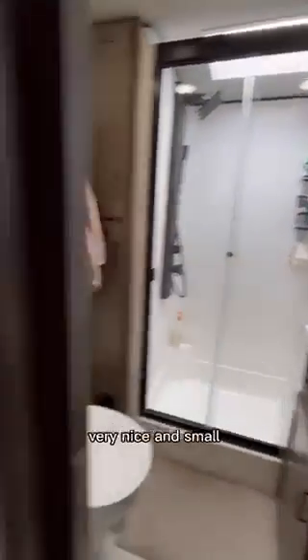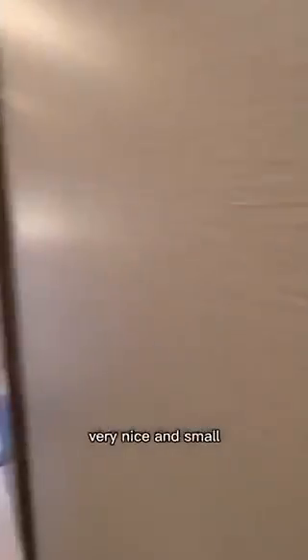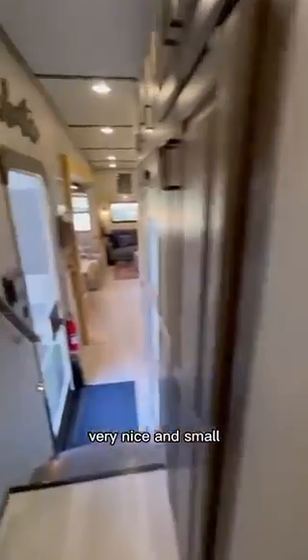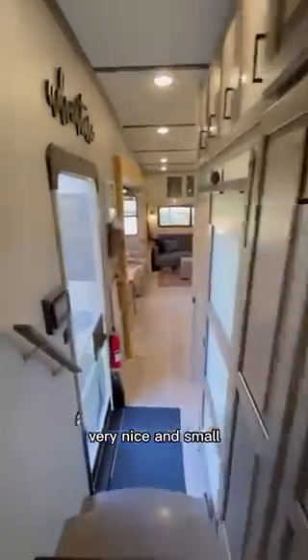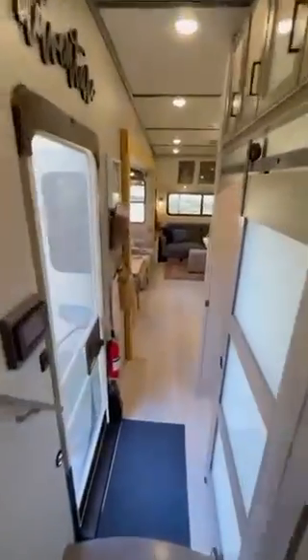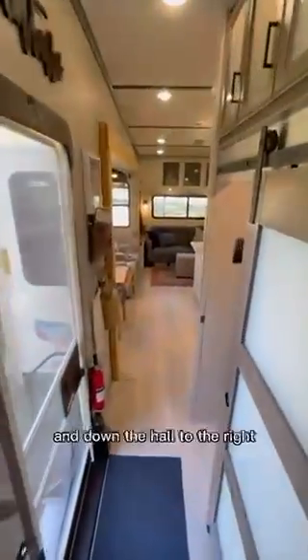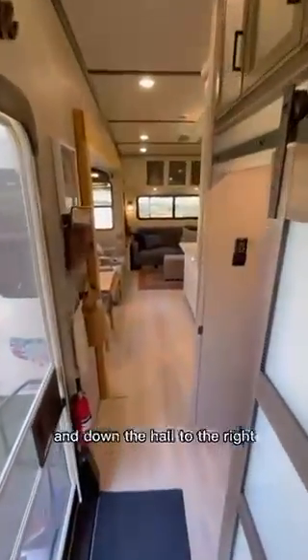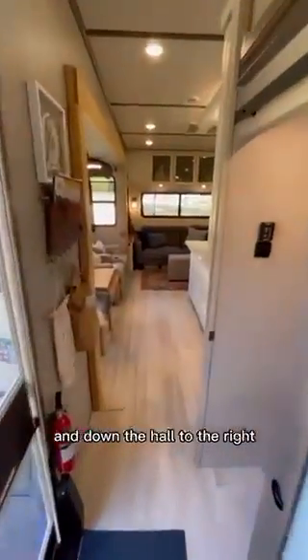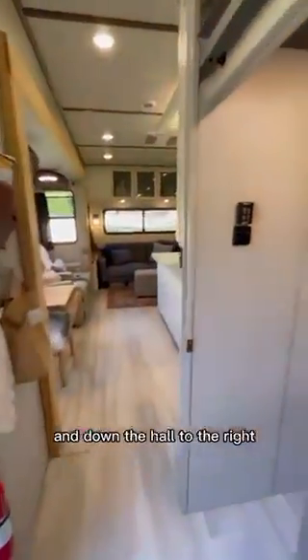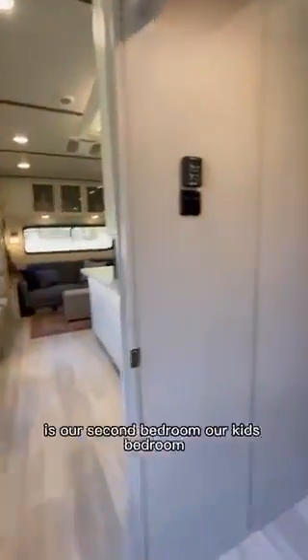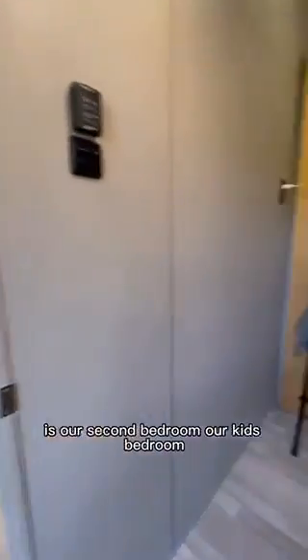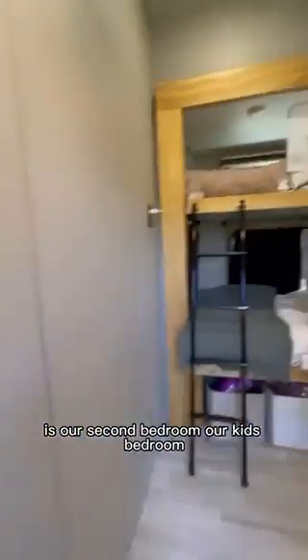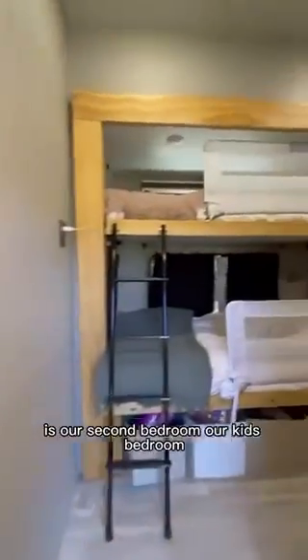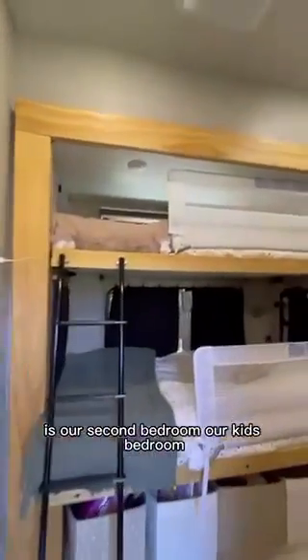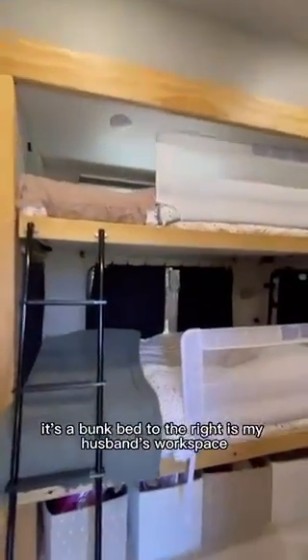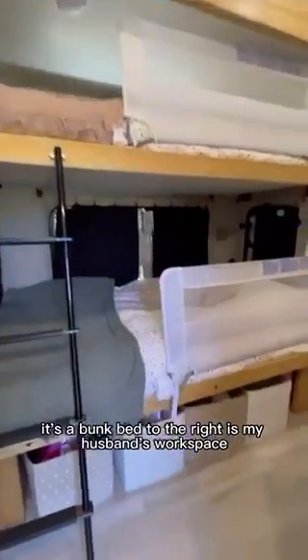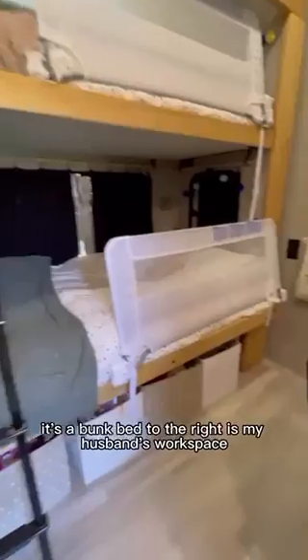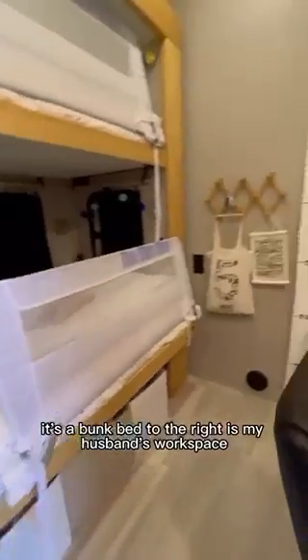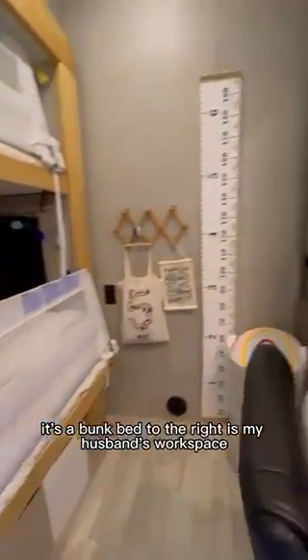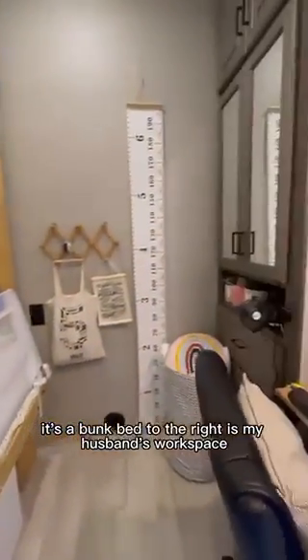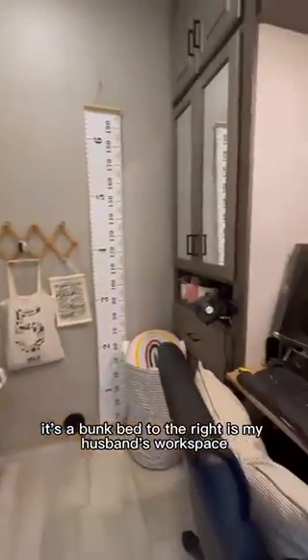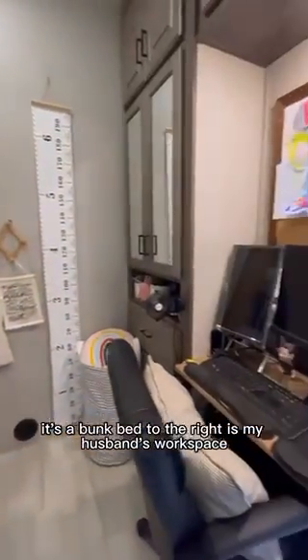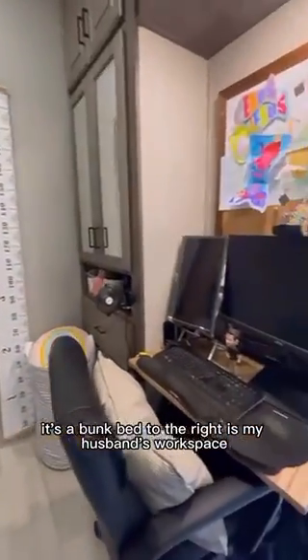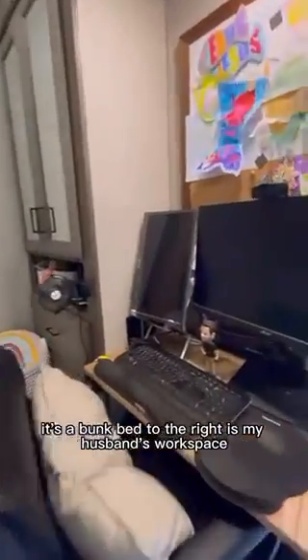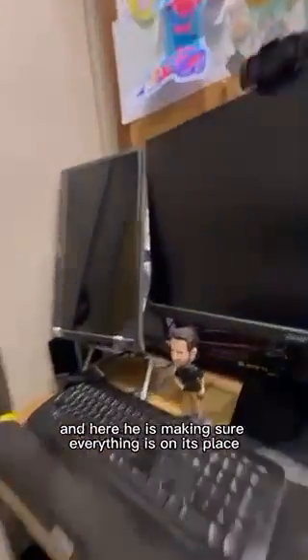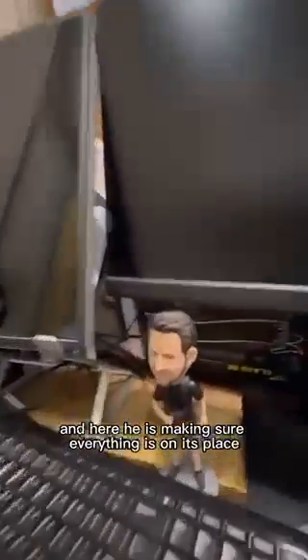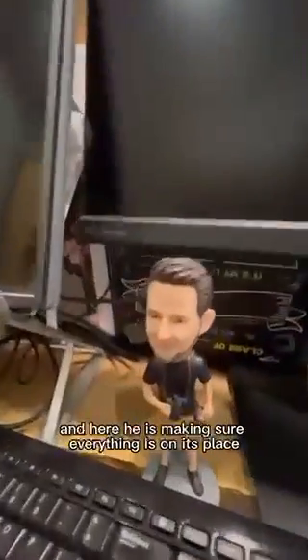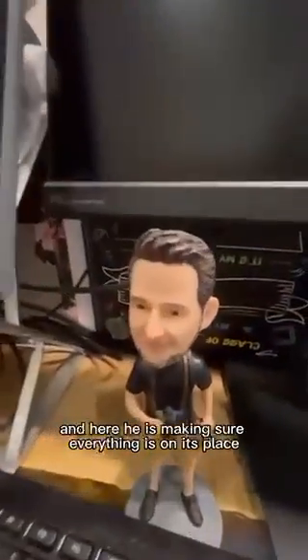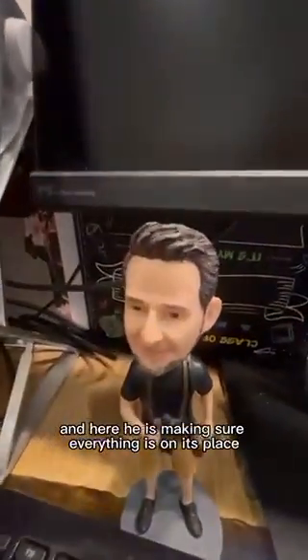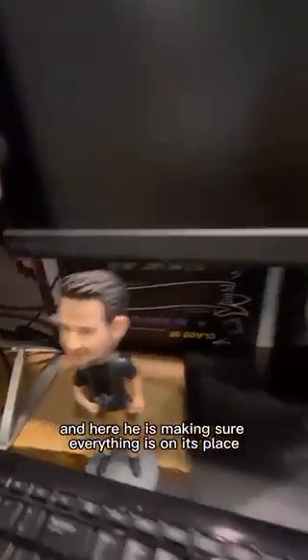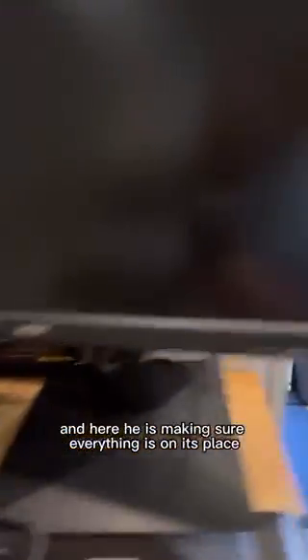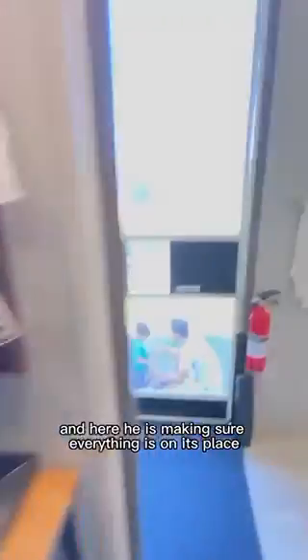Very nice and small. And down the hall to the right is our second bedroom, our kids' bedroom. It's a bunk bed. To the right is my husband's workspace, and here he is making sure everything is in its place.